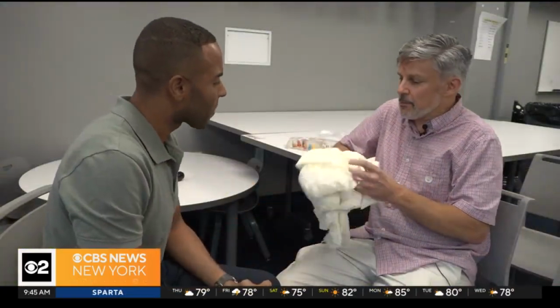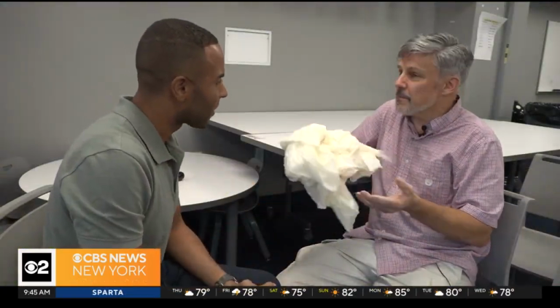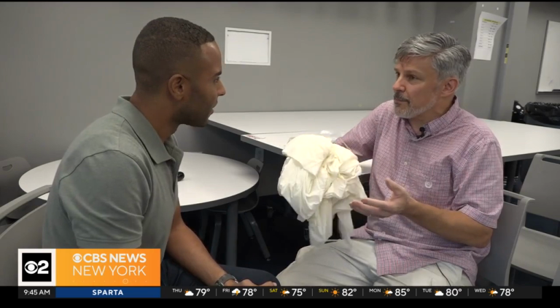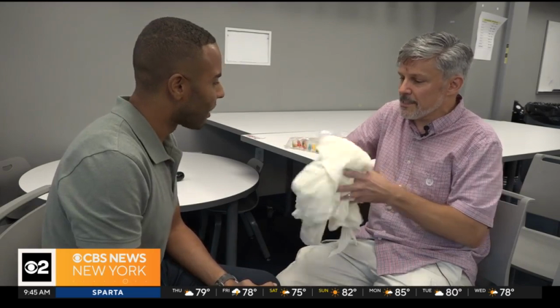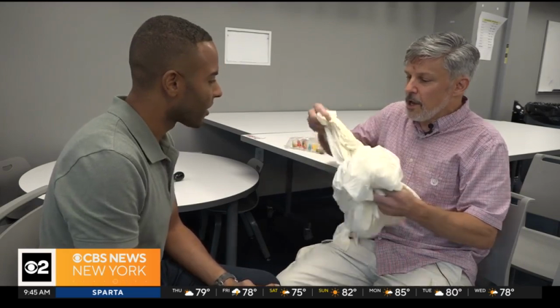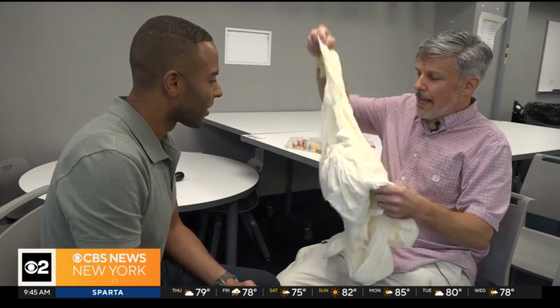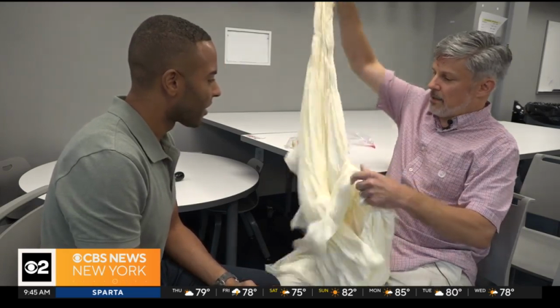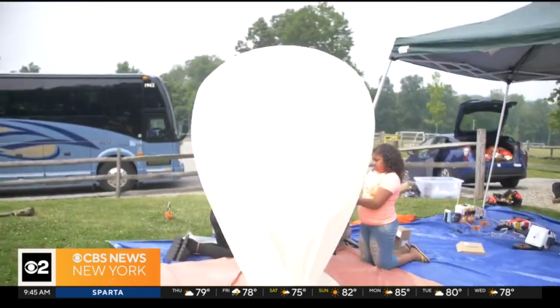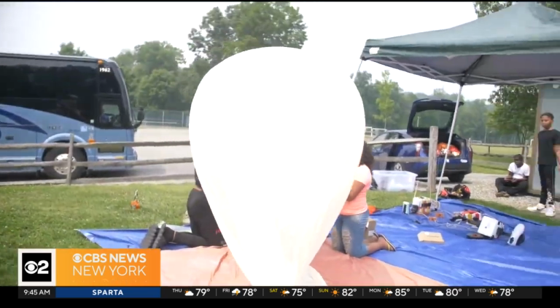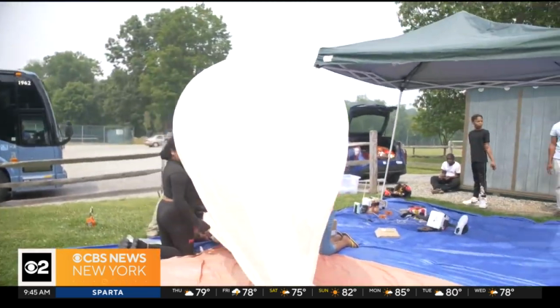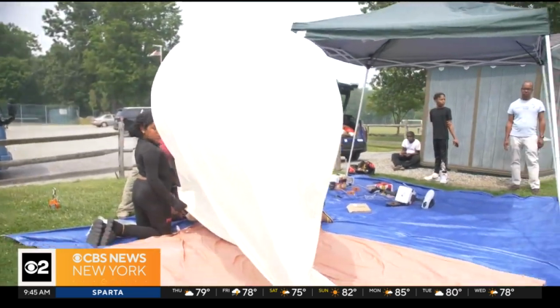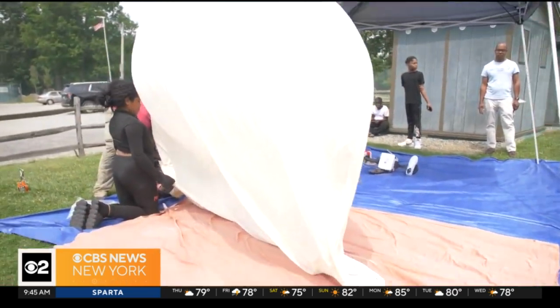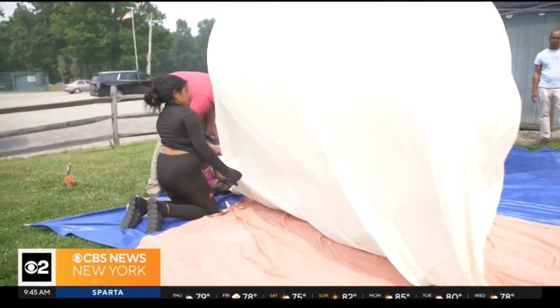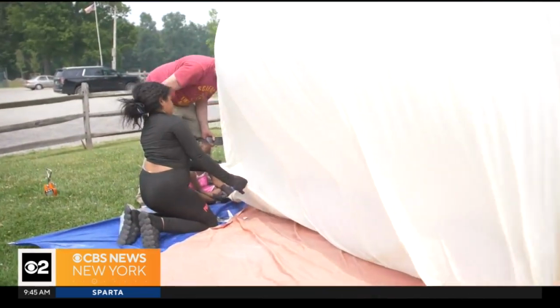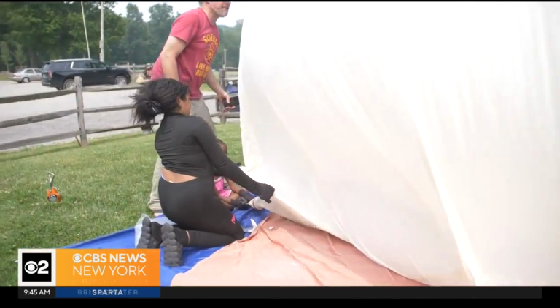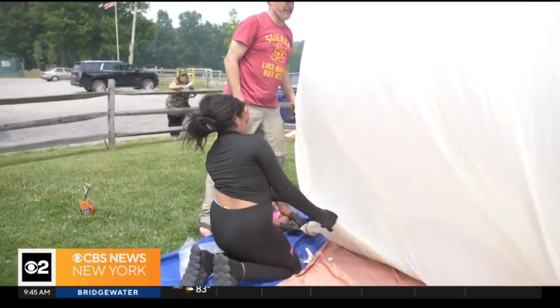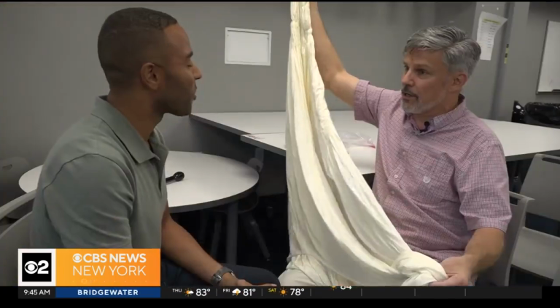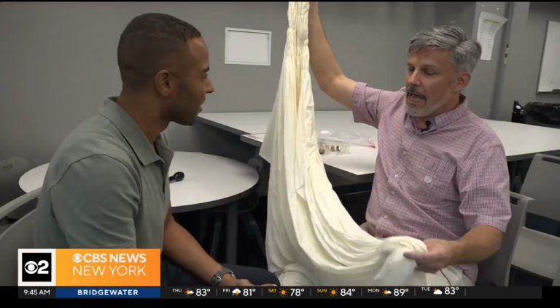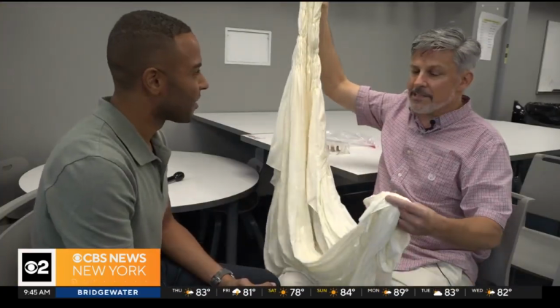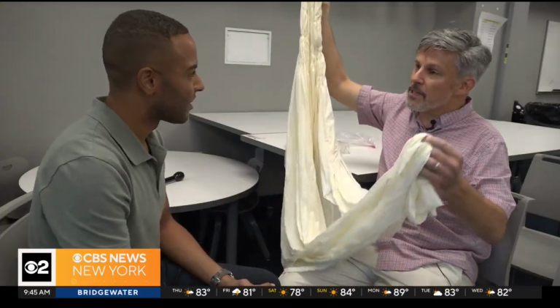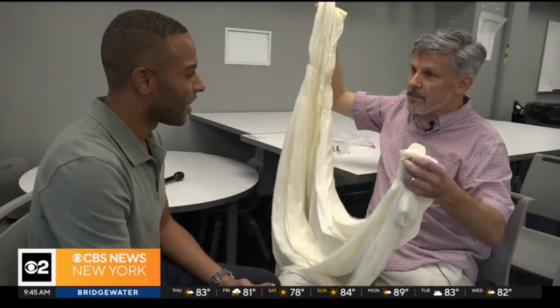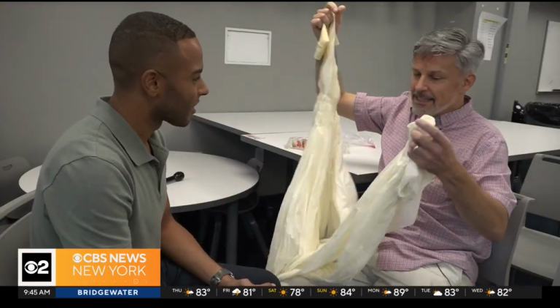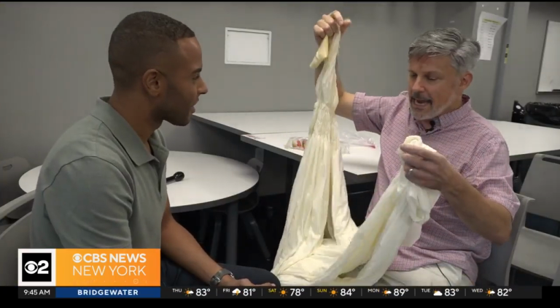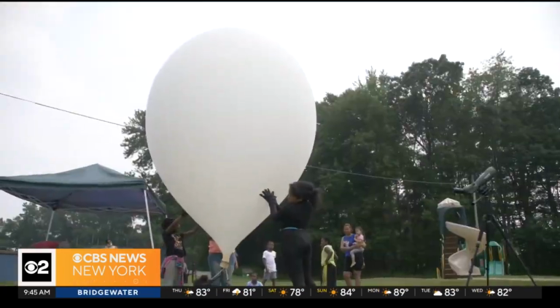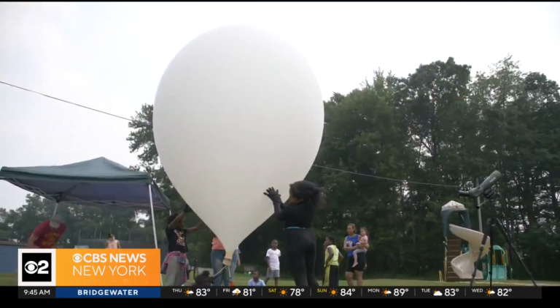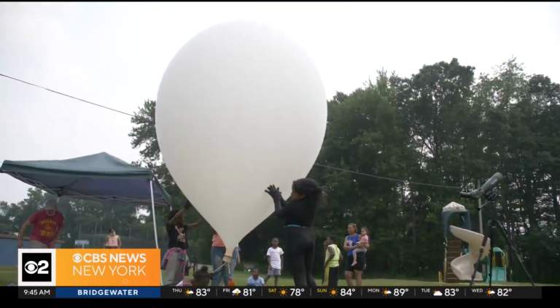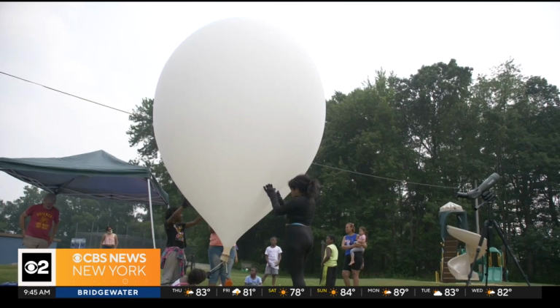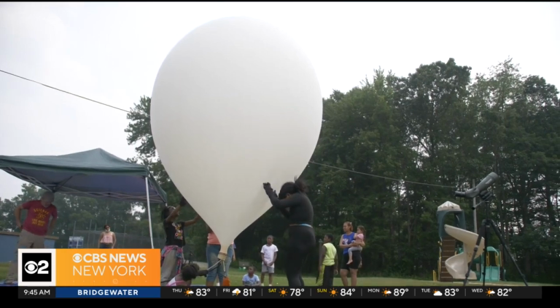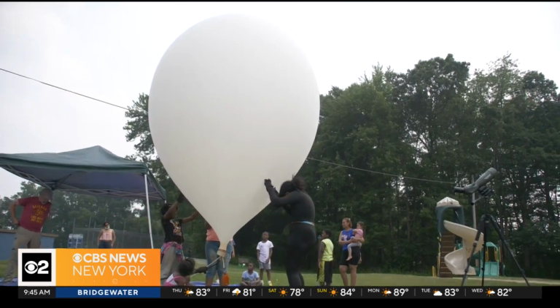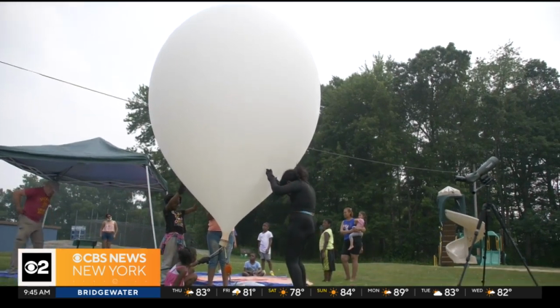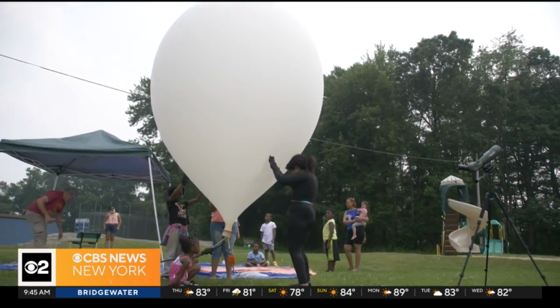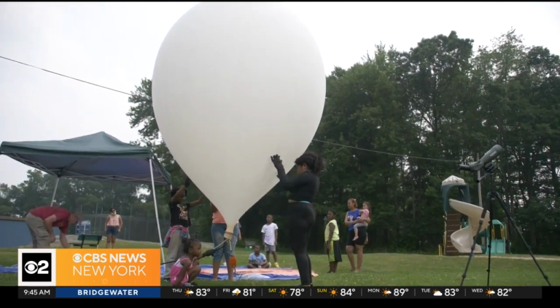It's similar to your party balloons, except a whole lot bigger. So when it's on the ground and we fill it up, it gets to about nine feet in diameter. And as it goes up, there's less and less air pressure pushing in, and eventually it gets to about 40 feet in diameter.